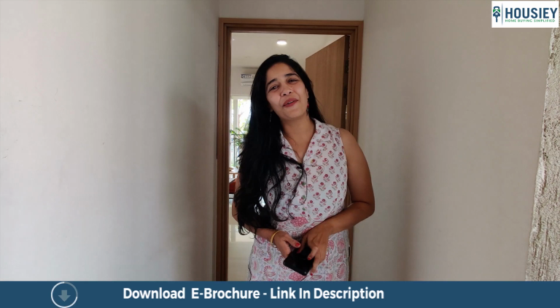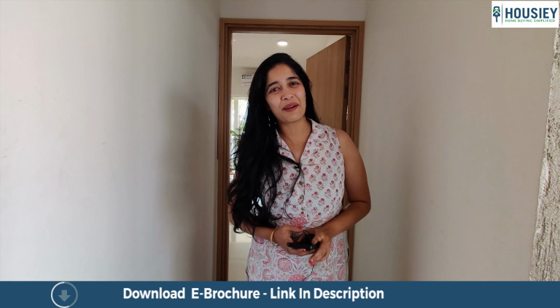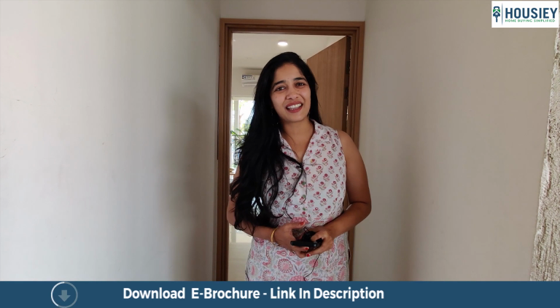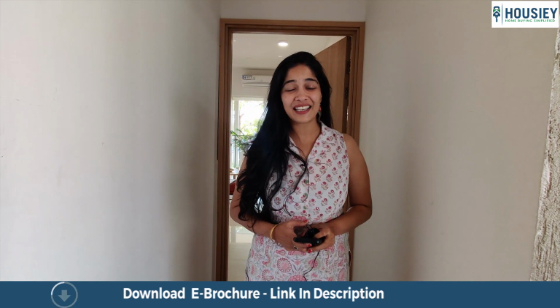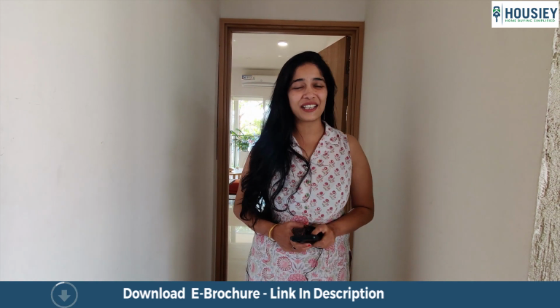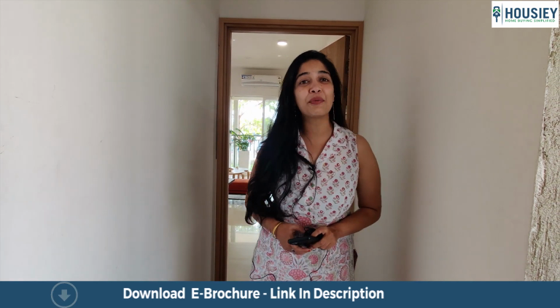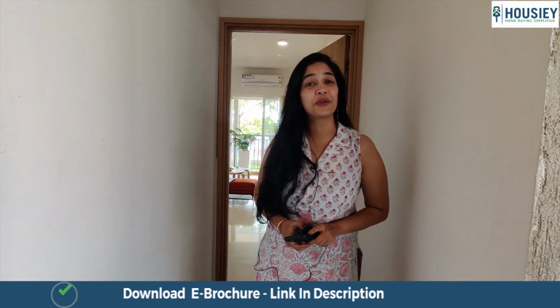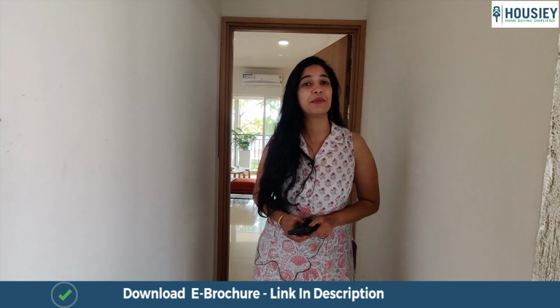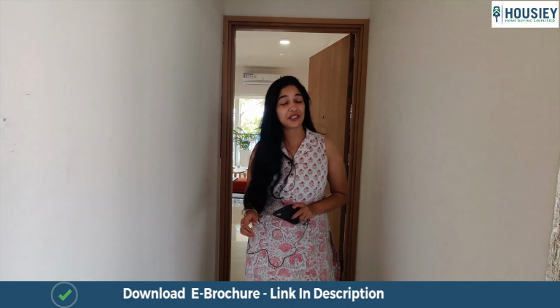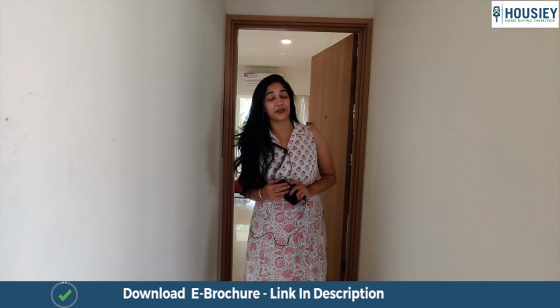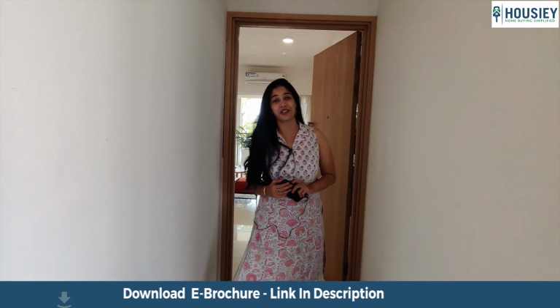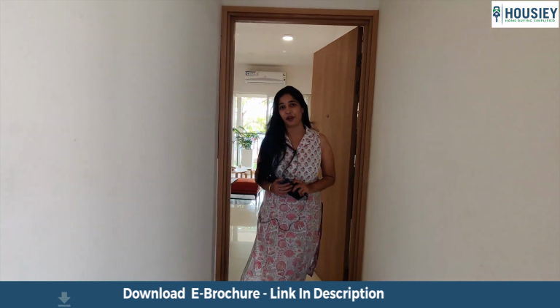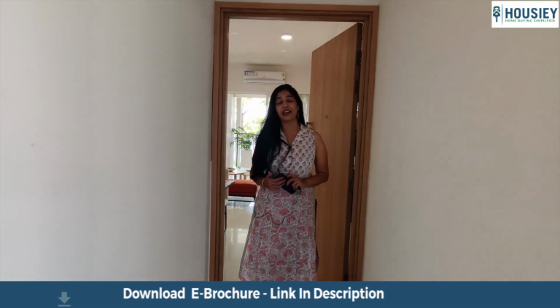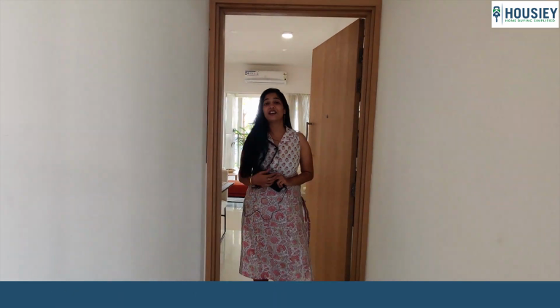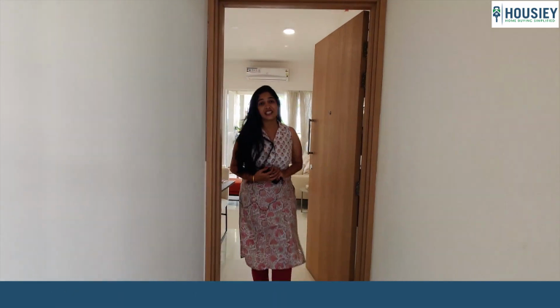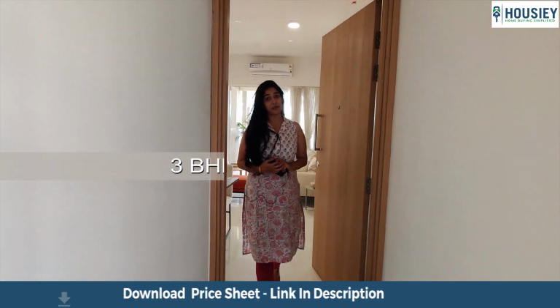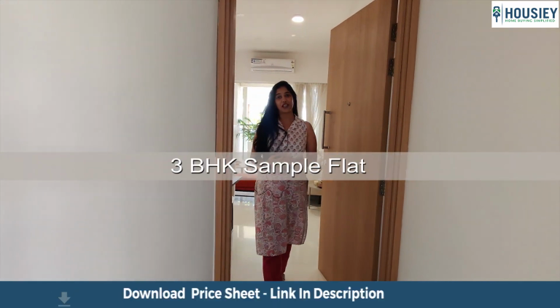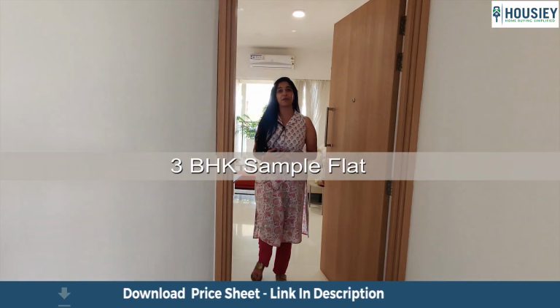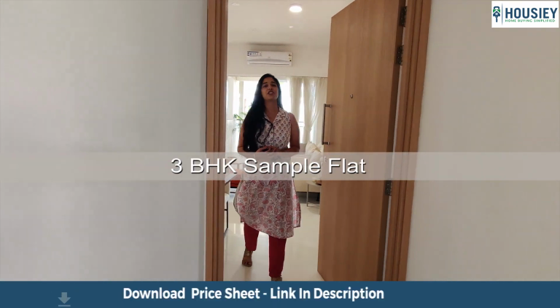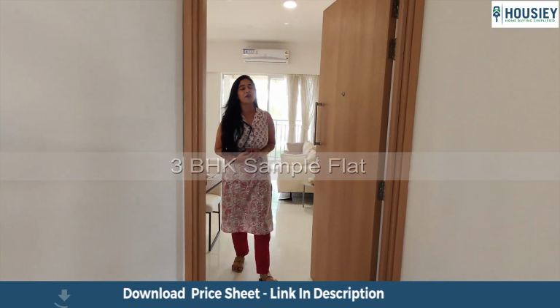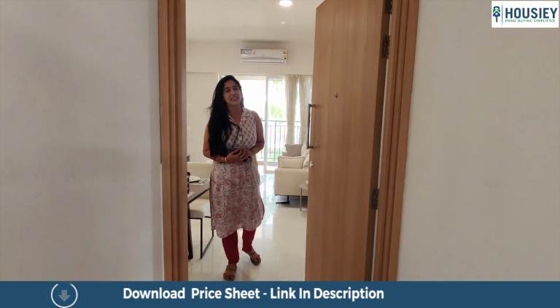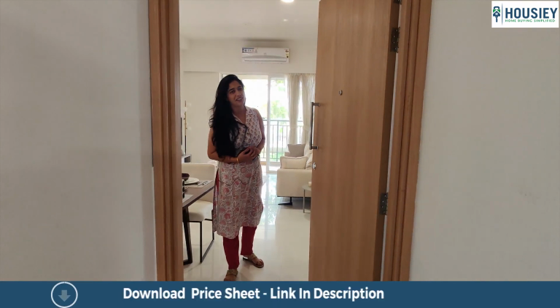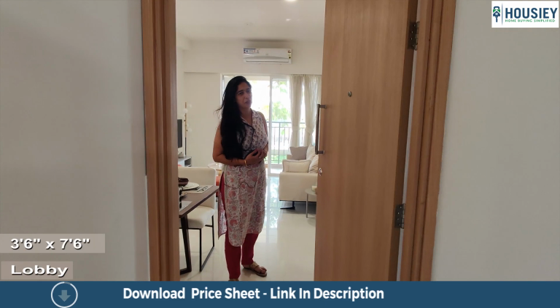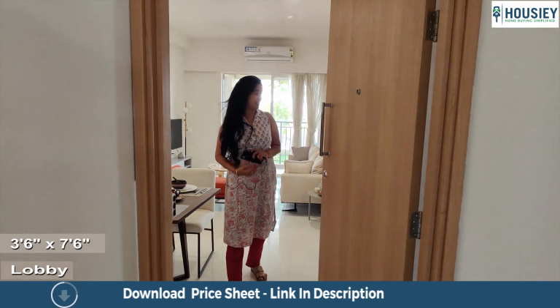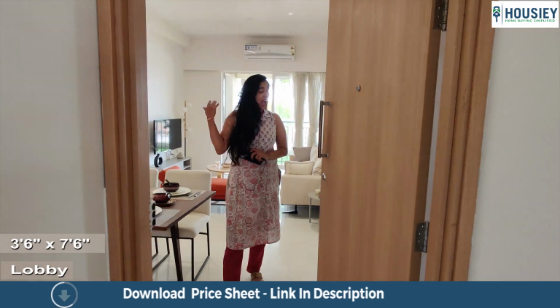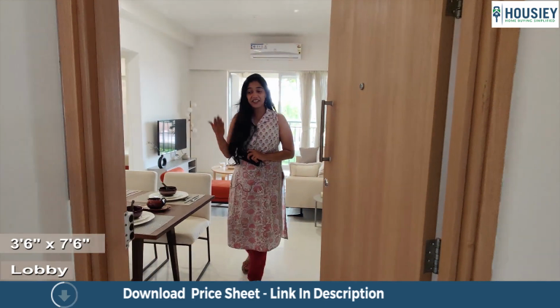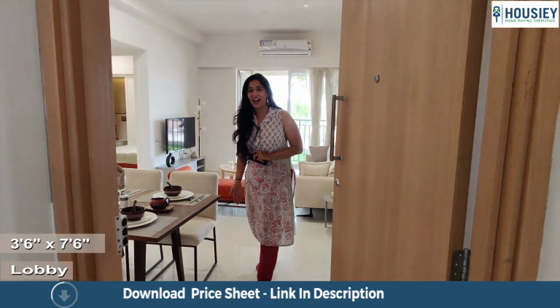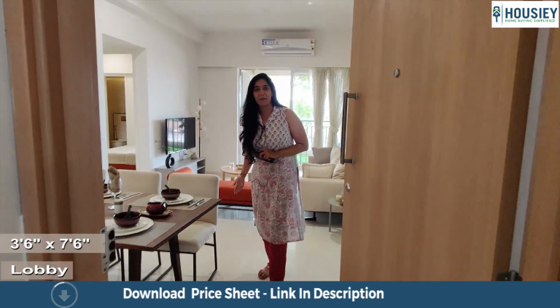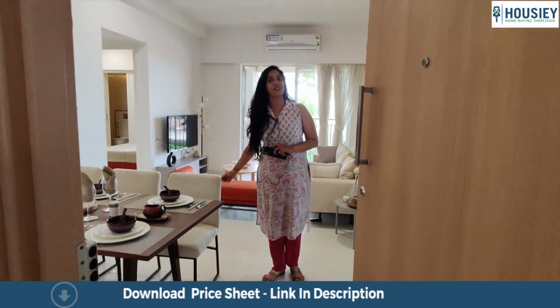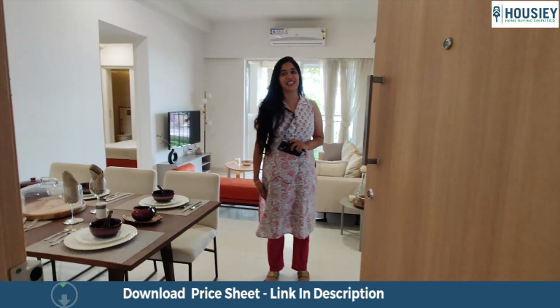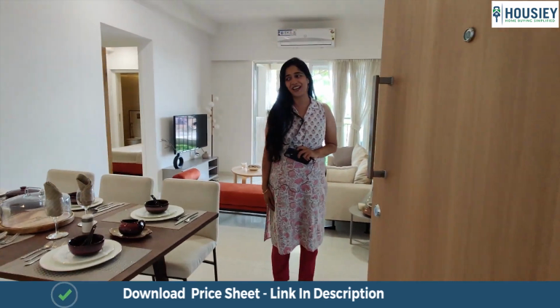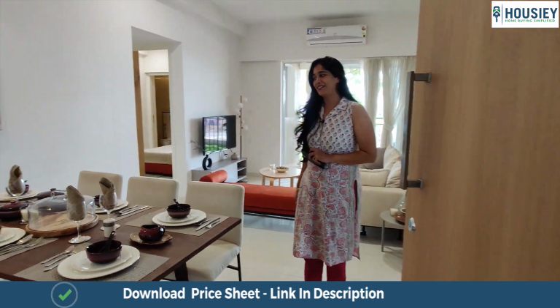Hello, I am Ekta at Howzee and I would like to welcome you today to Godrej Boulevard. We're going to see their 3BHK apartment which is approximately 800 square feet, and here I am already into the house.